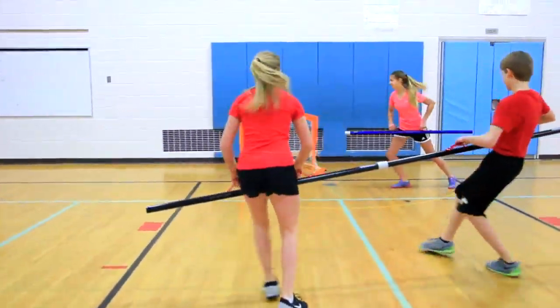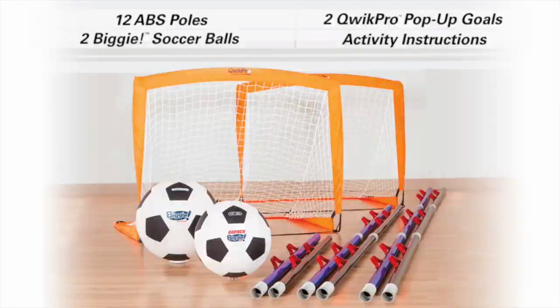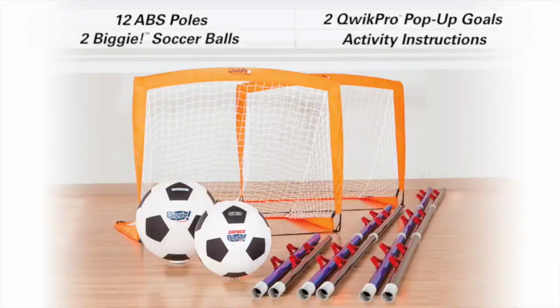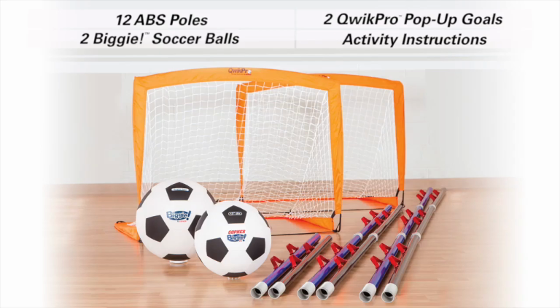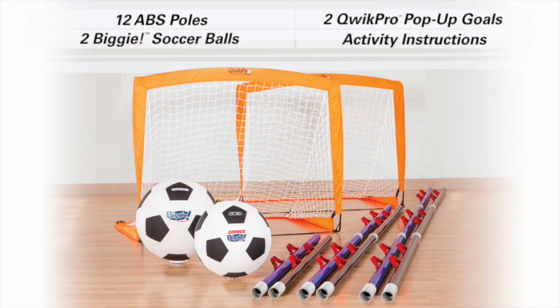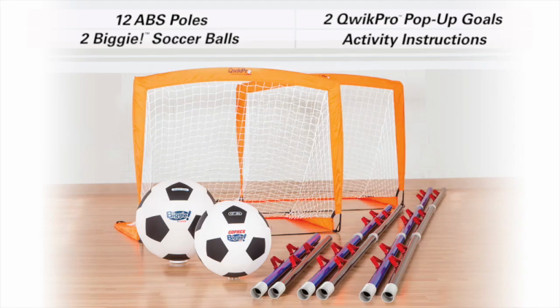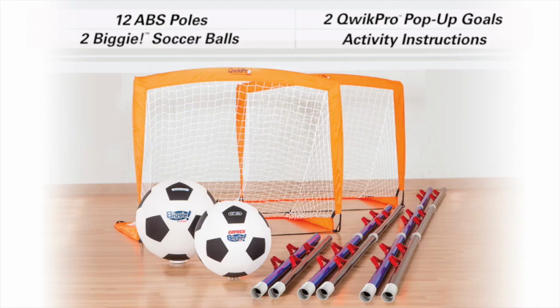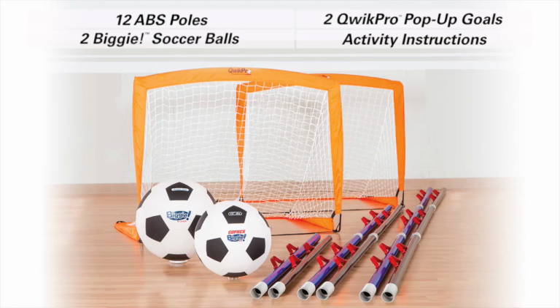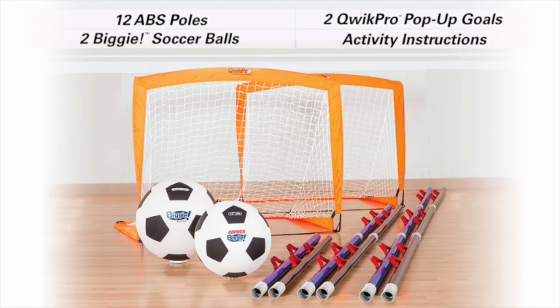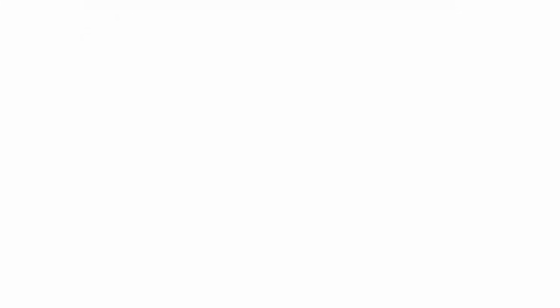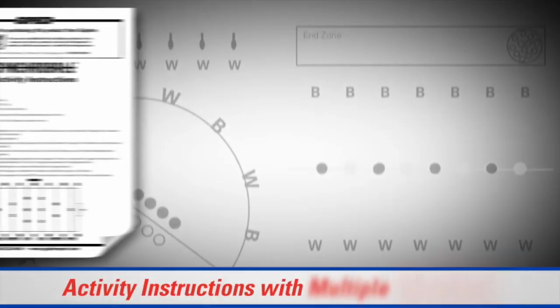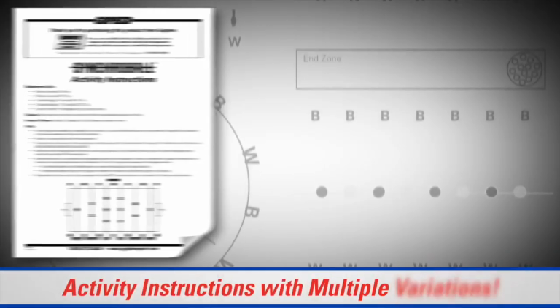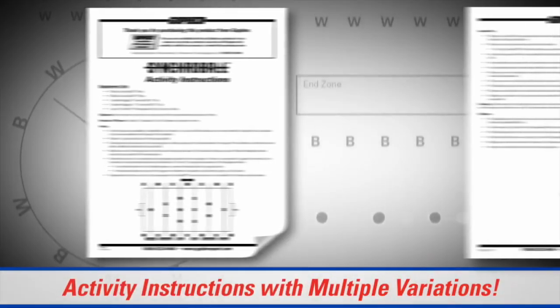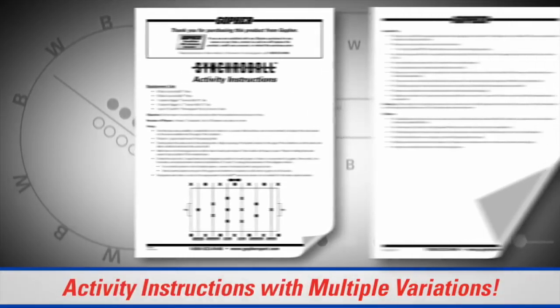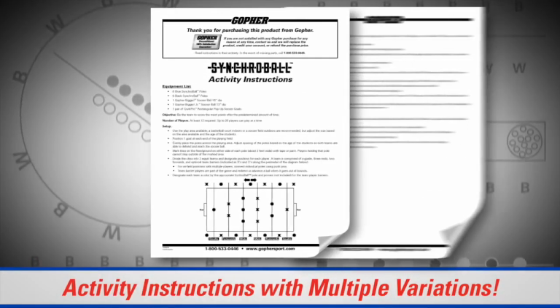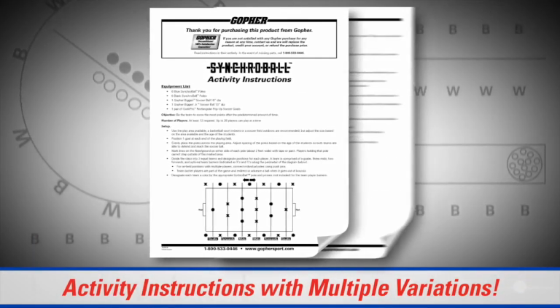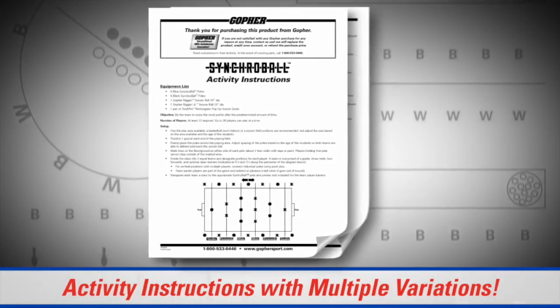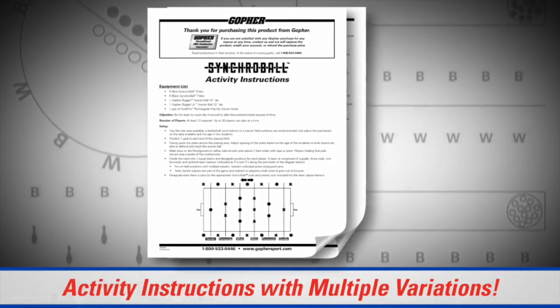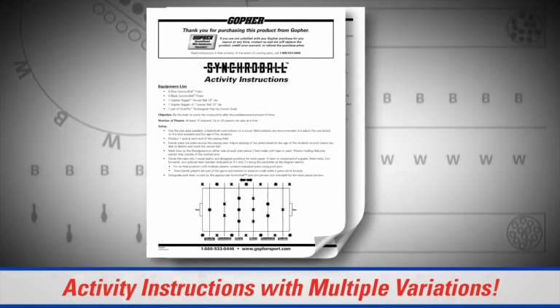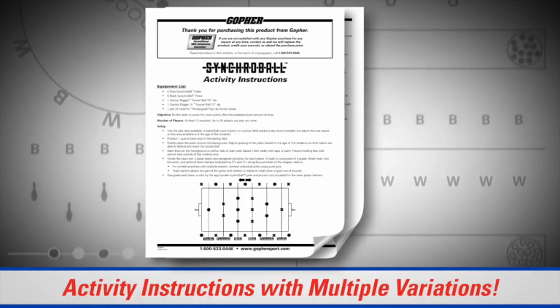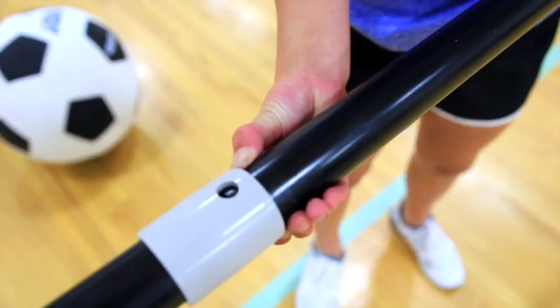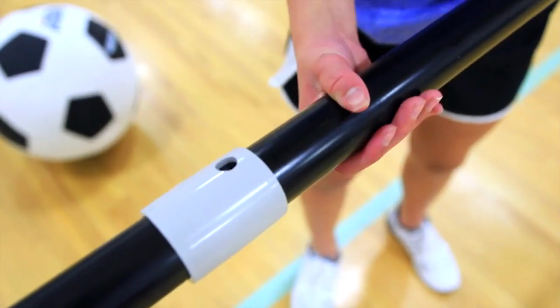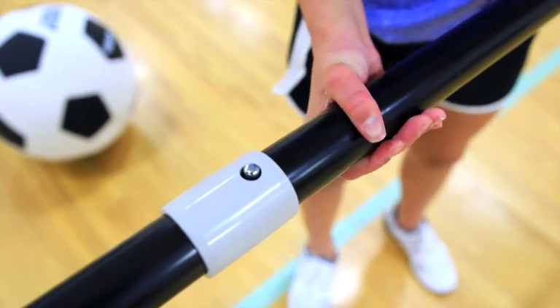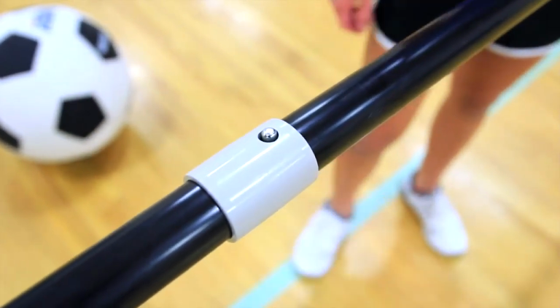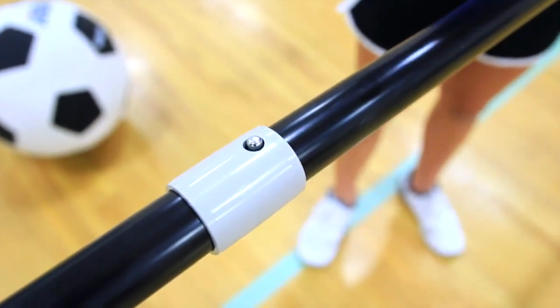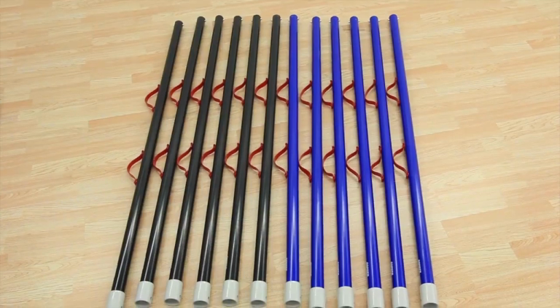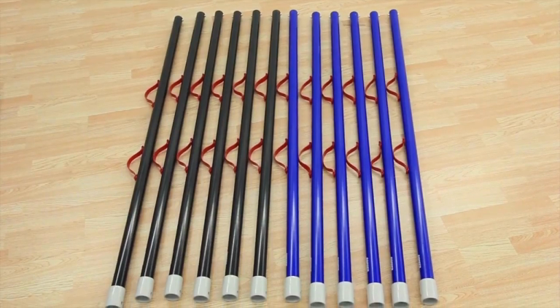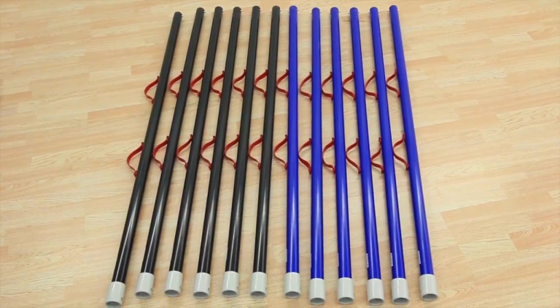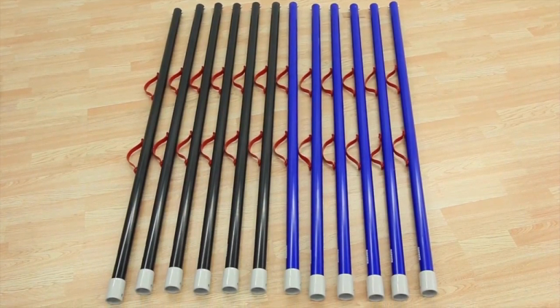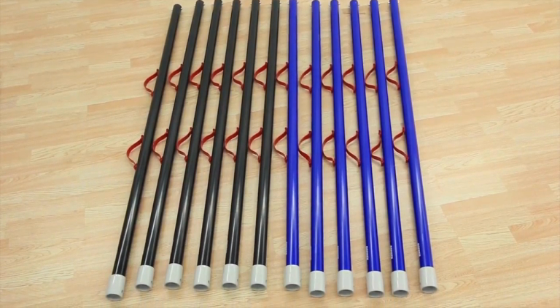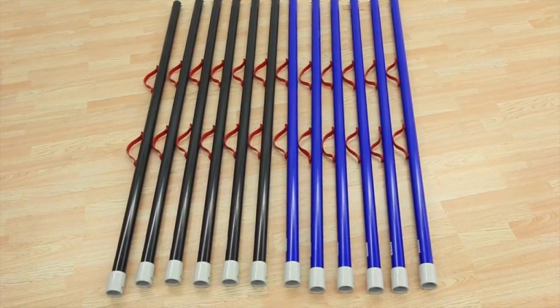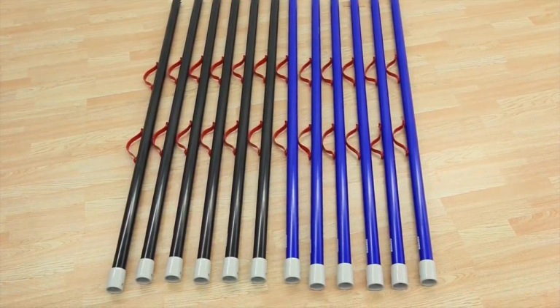Set includes everything needed to play the game, plus activity instructions that provide multiple variations. Custom ABS poles with handles attach via push pins and can be separated for easy storage.